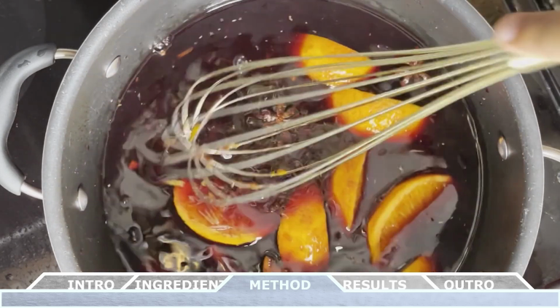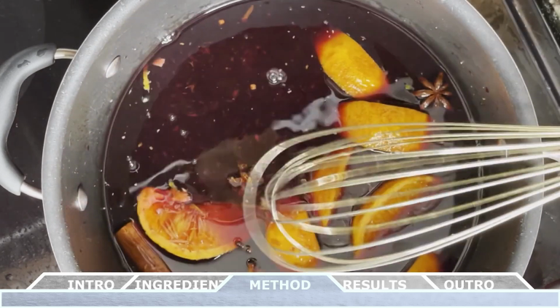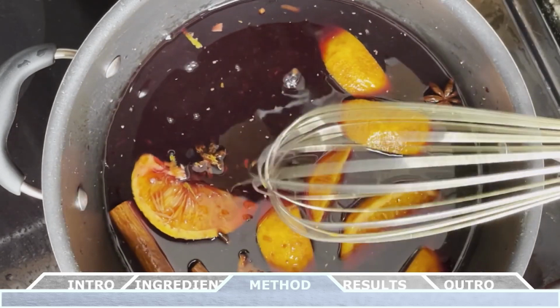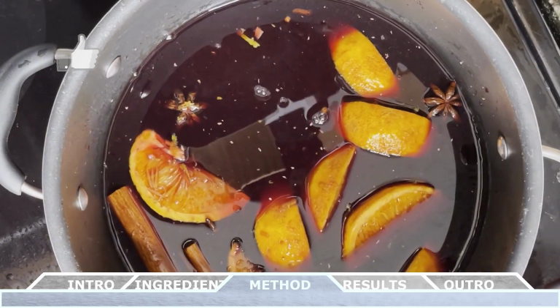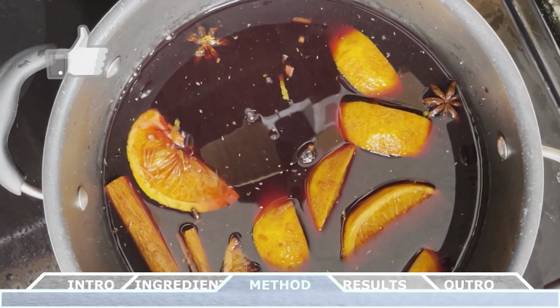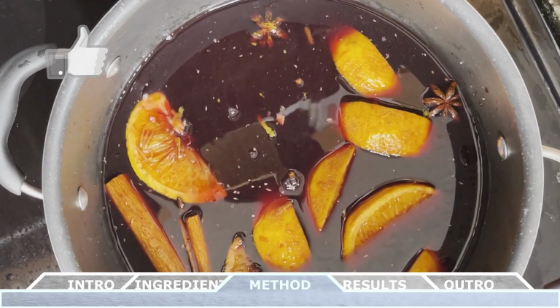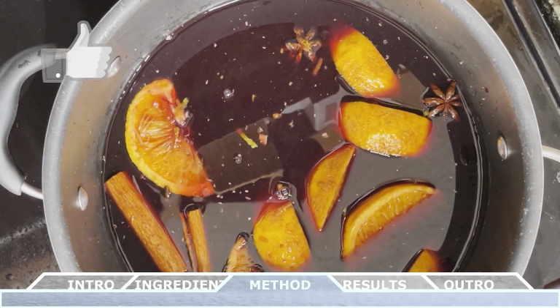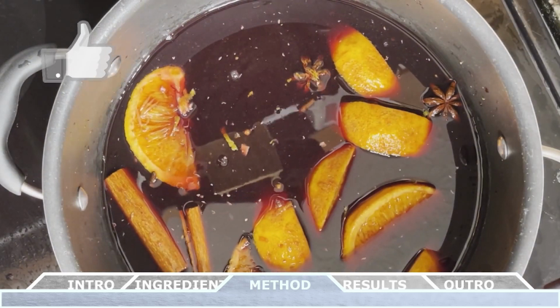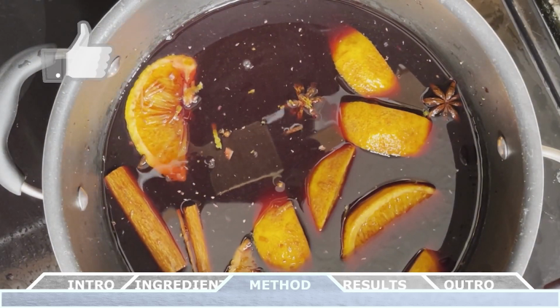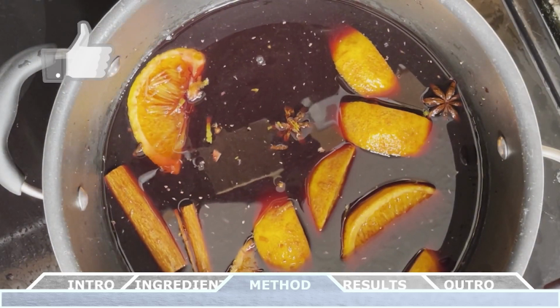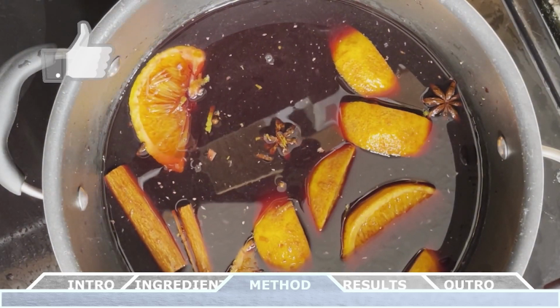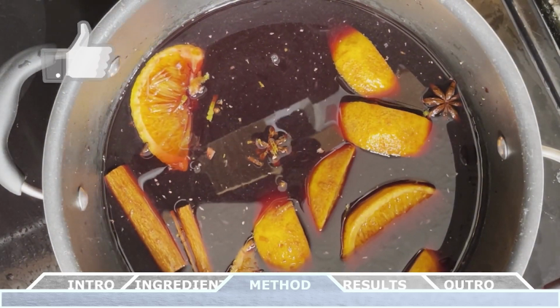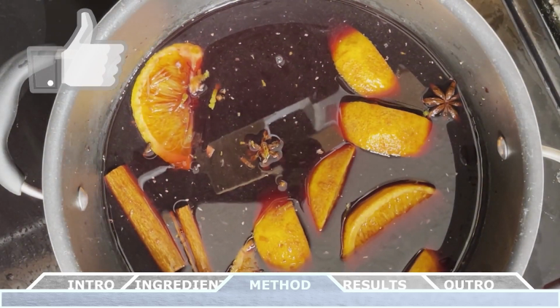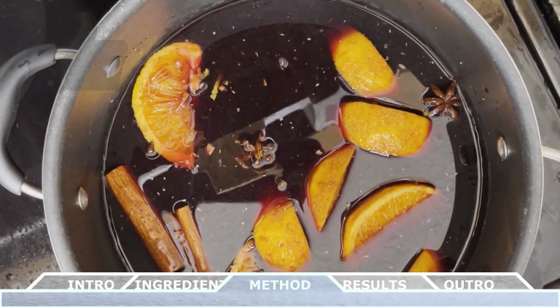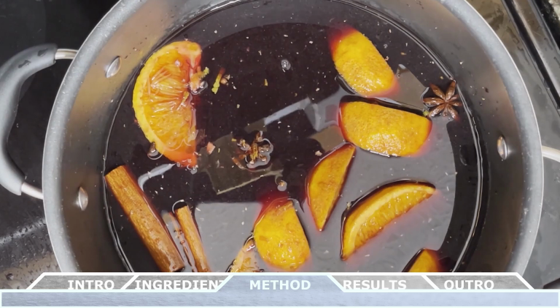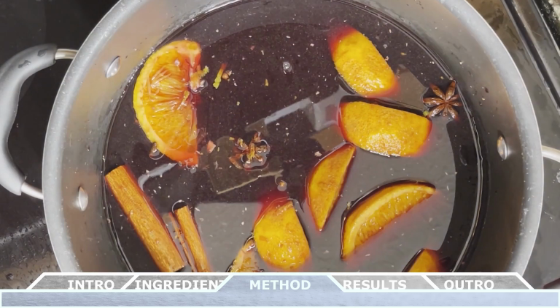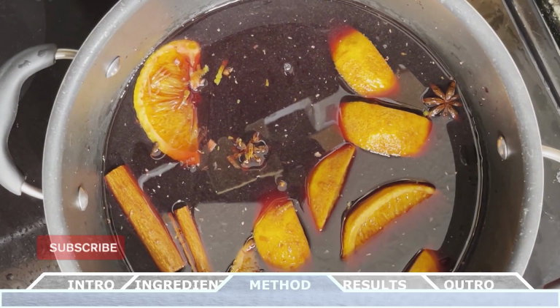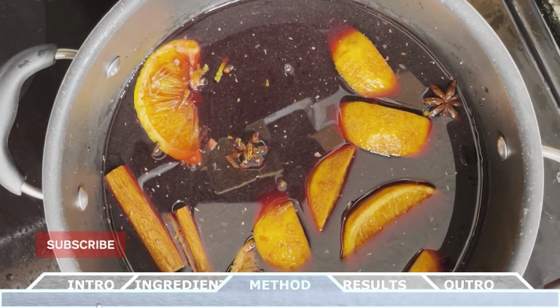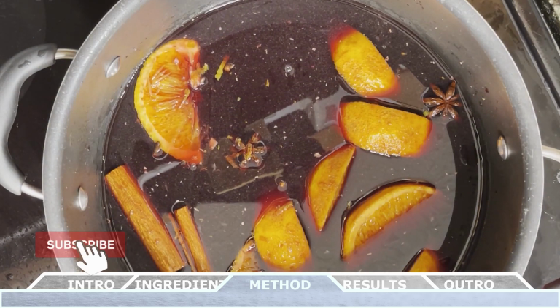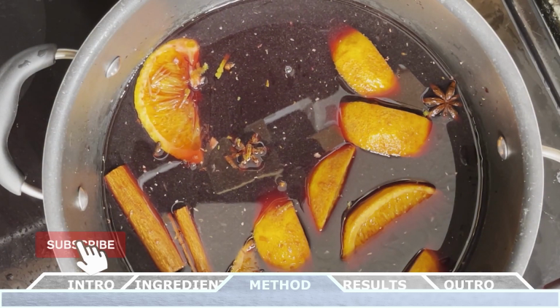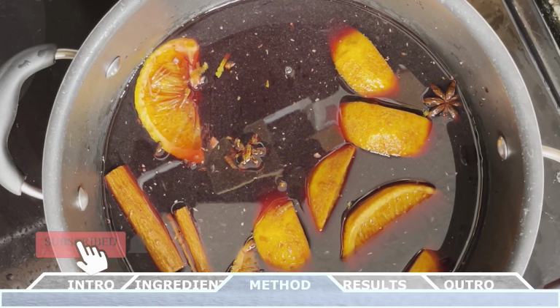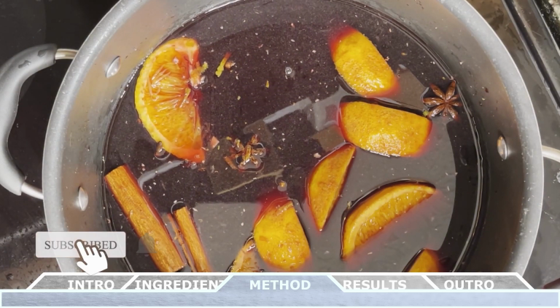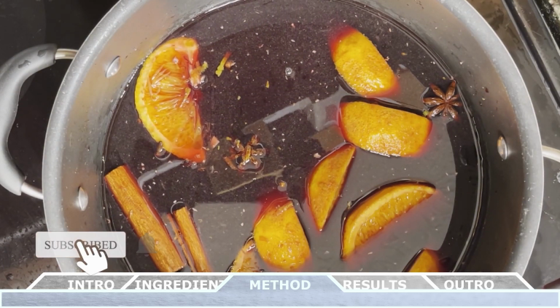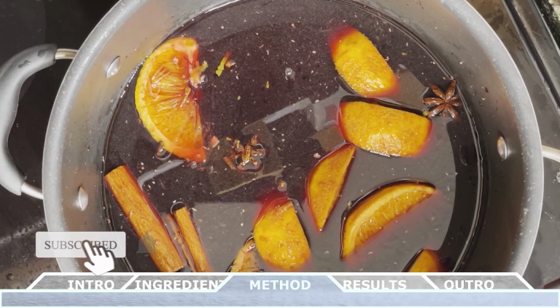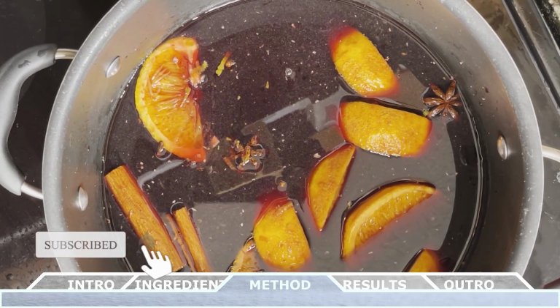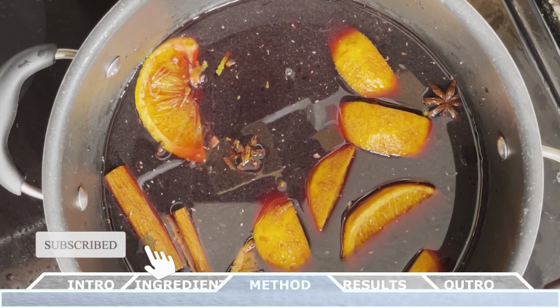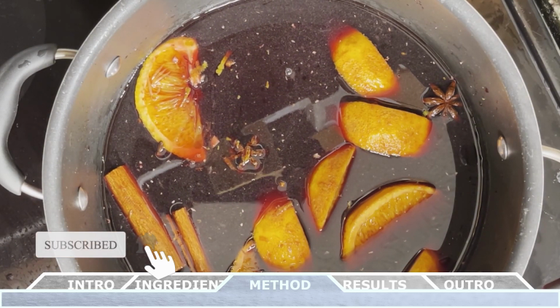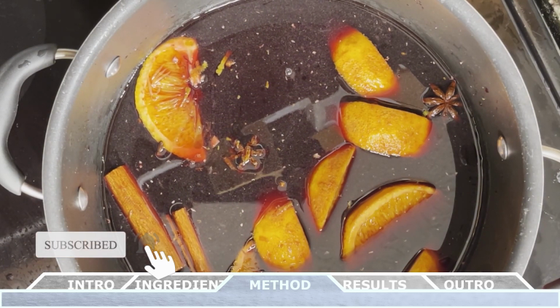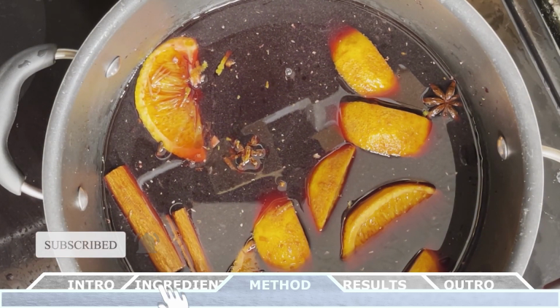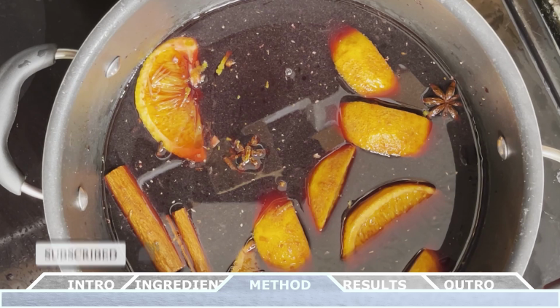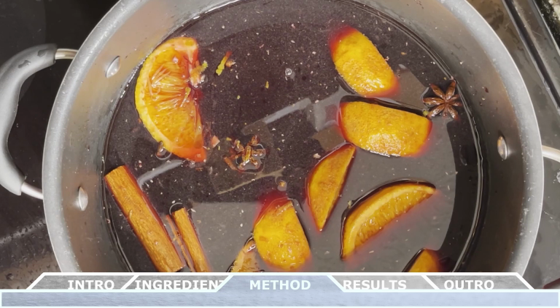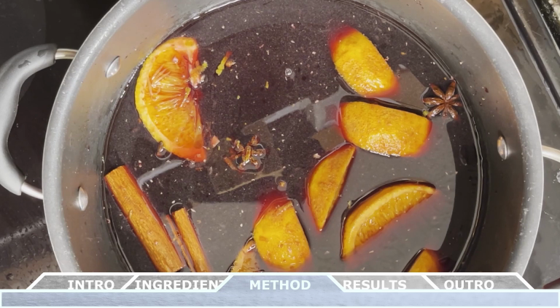Don't forget to hit the like button, subscribe to this channel, and hit the bell icon to be notified when my next video drops. And stay tuned until the end of this video for a sneak peek of the recipe coming next week.